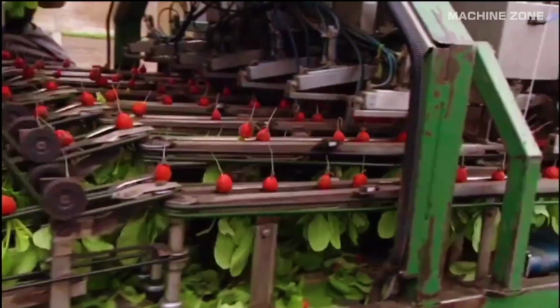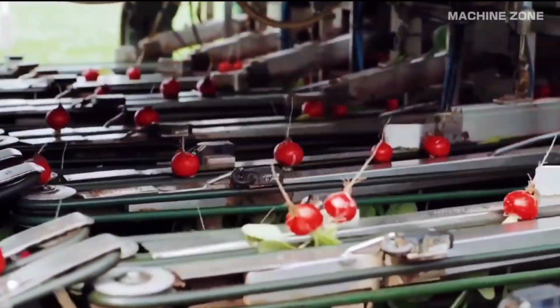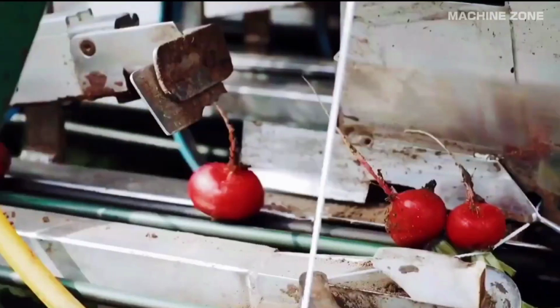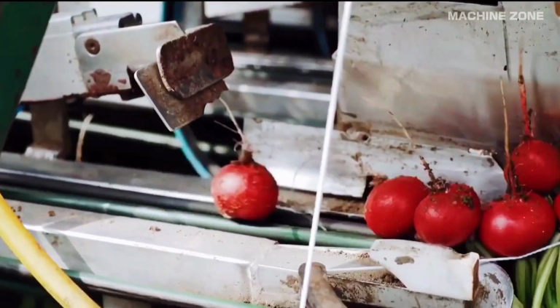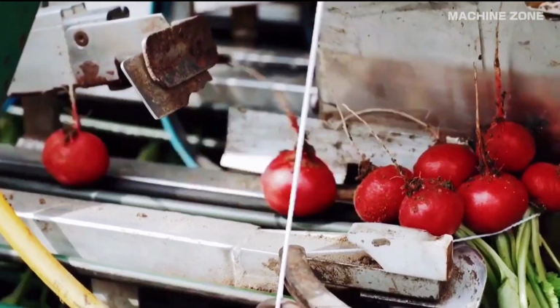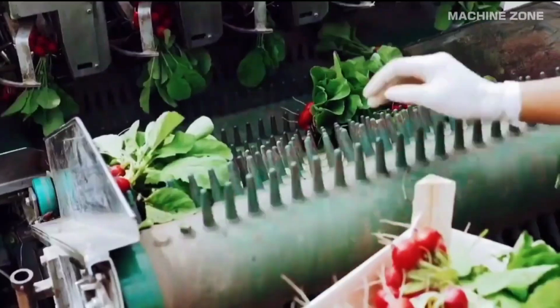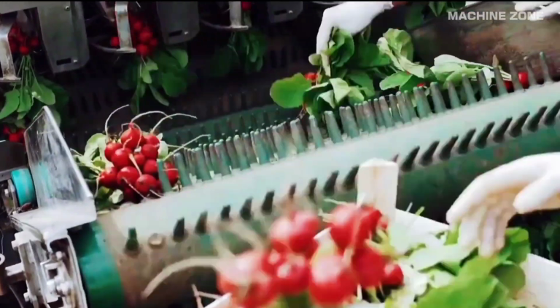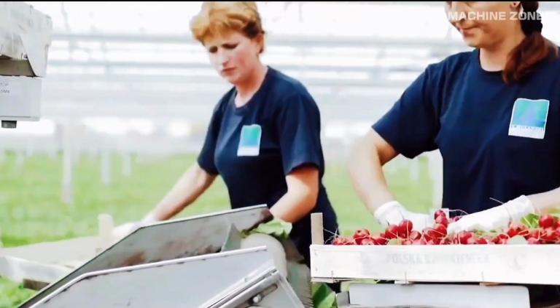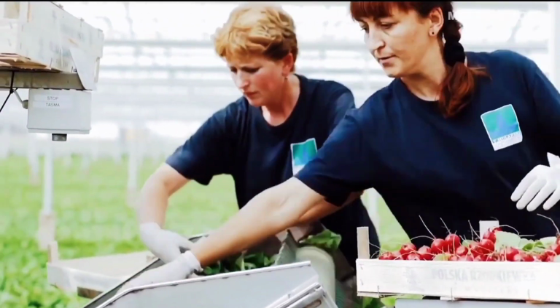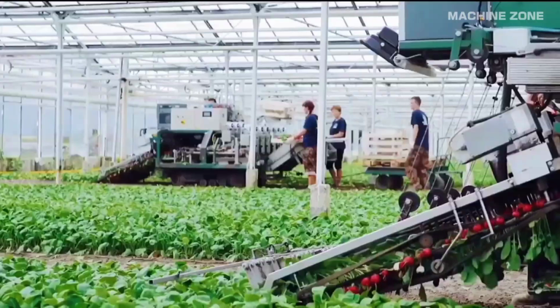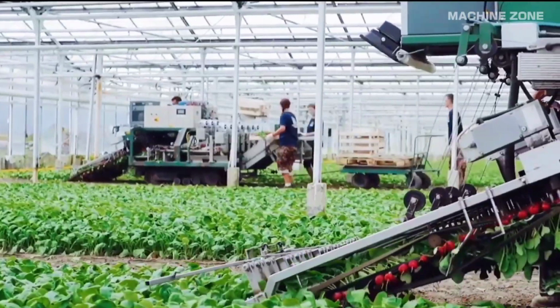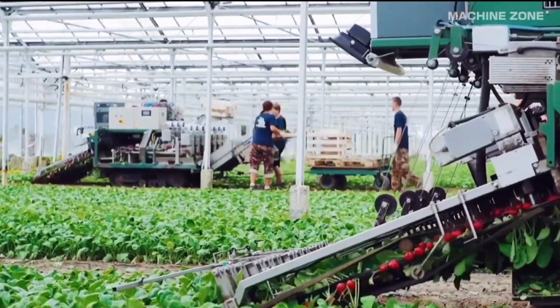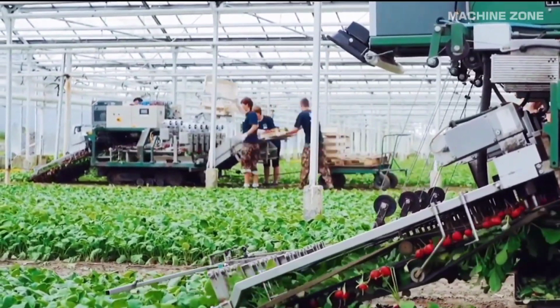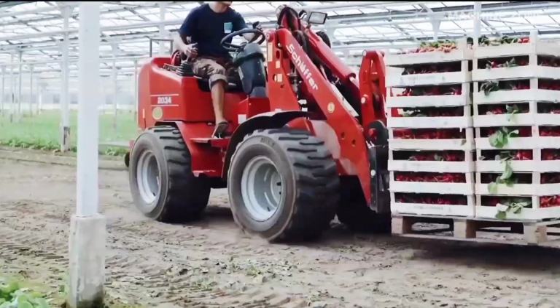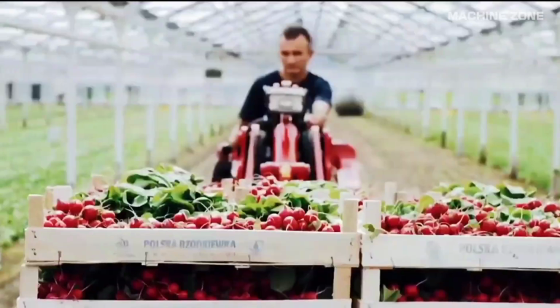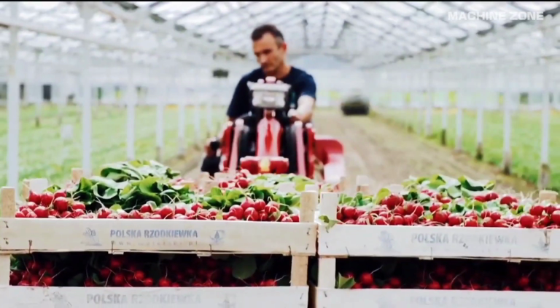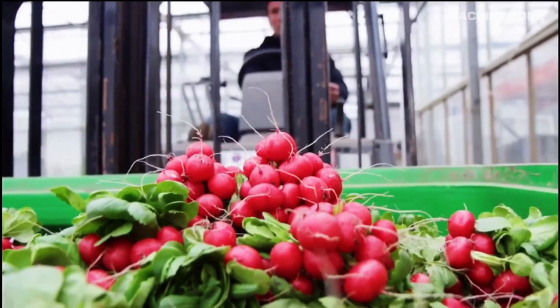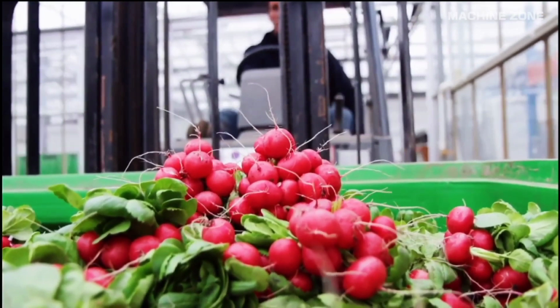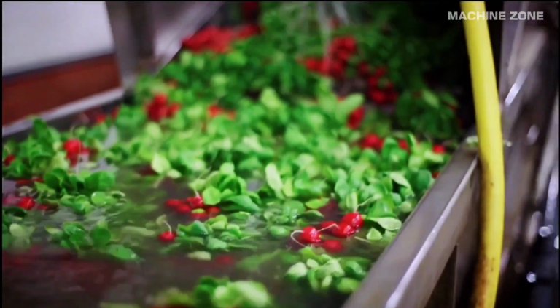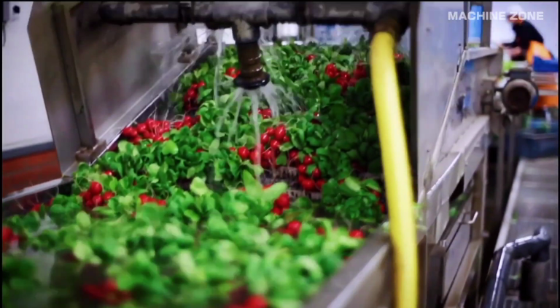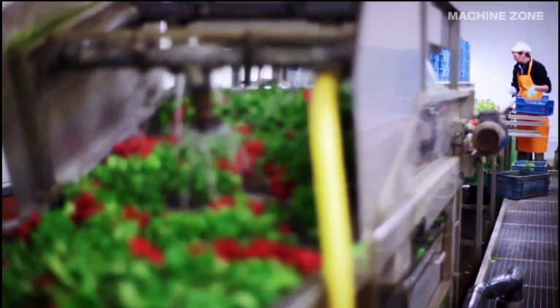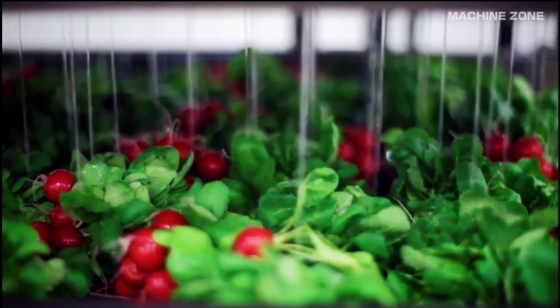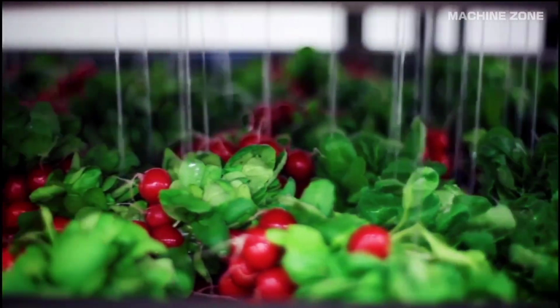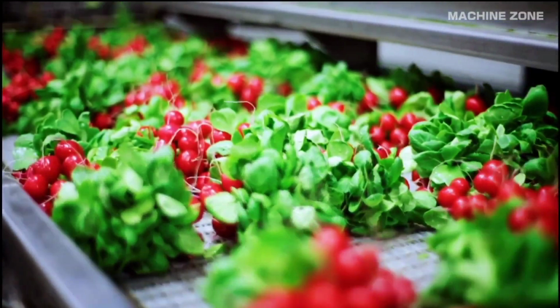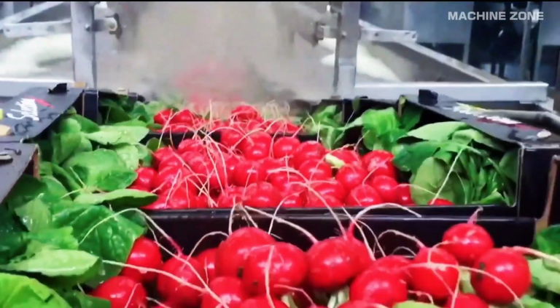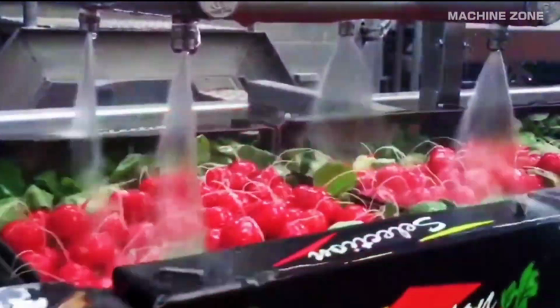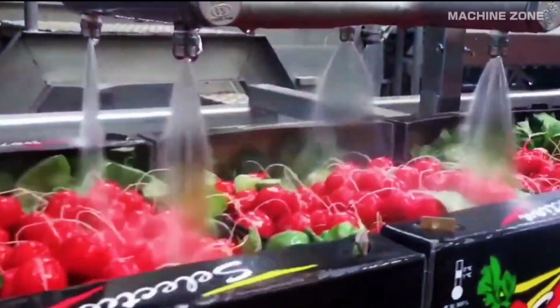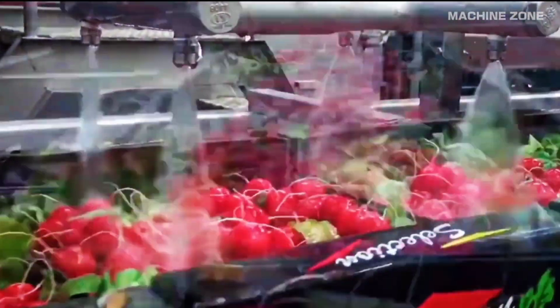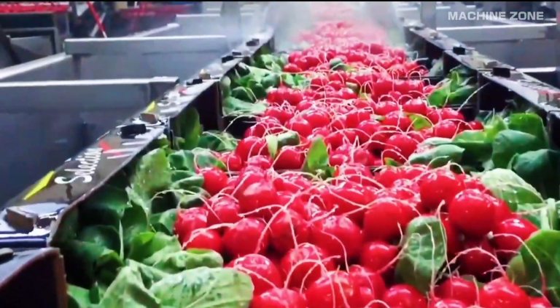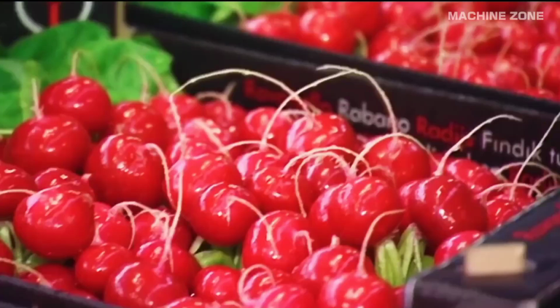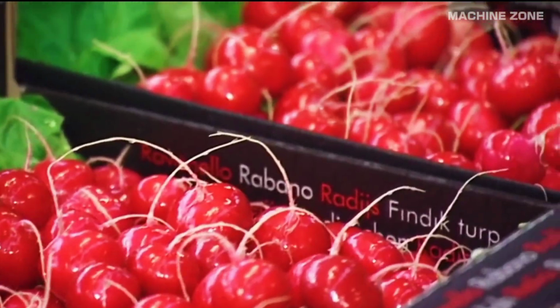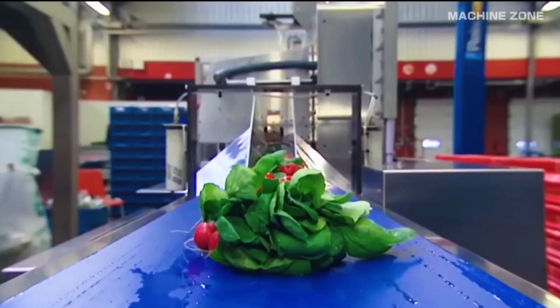Specialized harvesters typically use gentle lifting mechanisms like belts or rollers to extract the radishes from the soil. Radishes have been cultivated for over 5,000 years. They originated in the Mediterranean region and spread to Asia and Europe through trade.